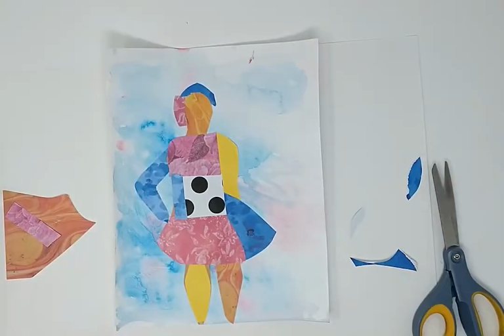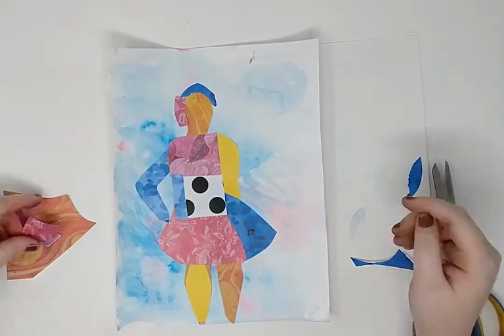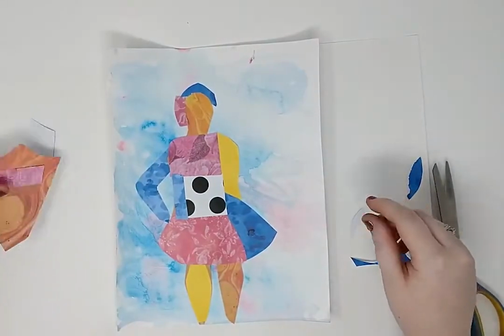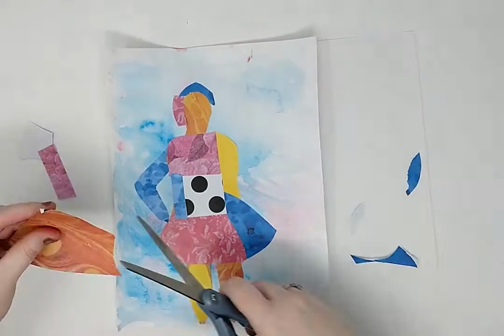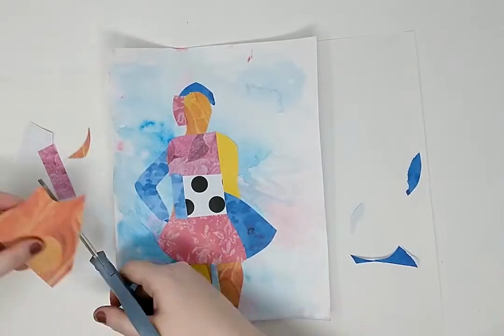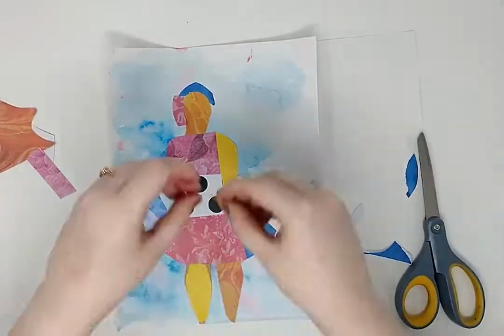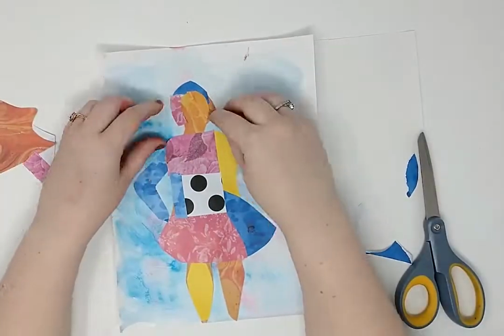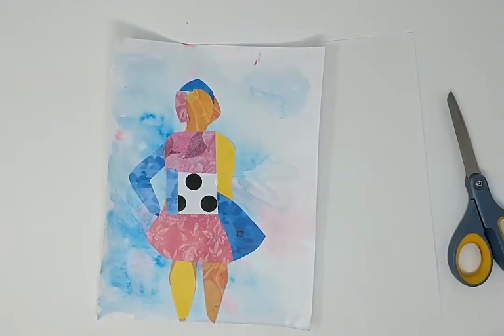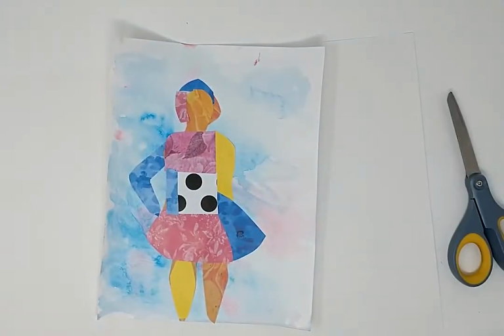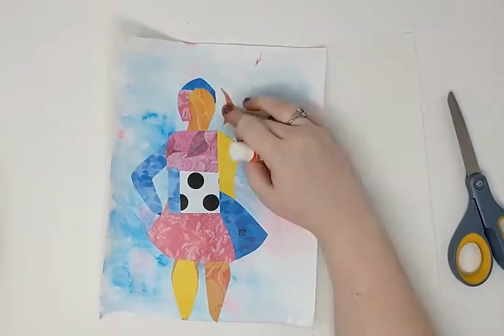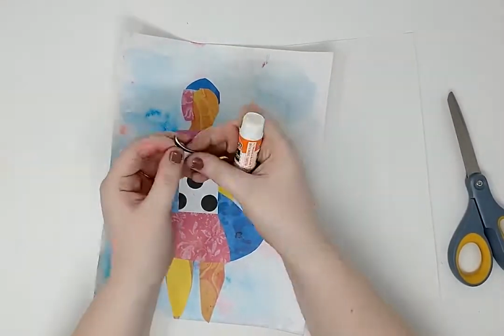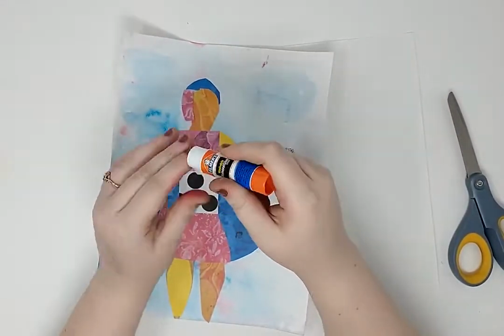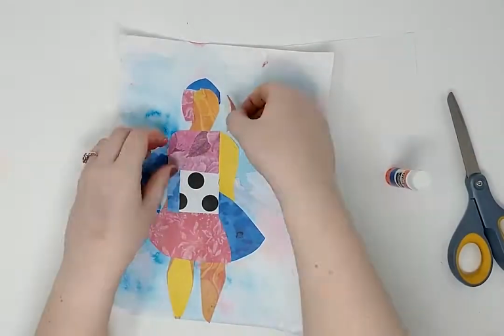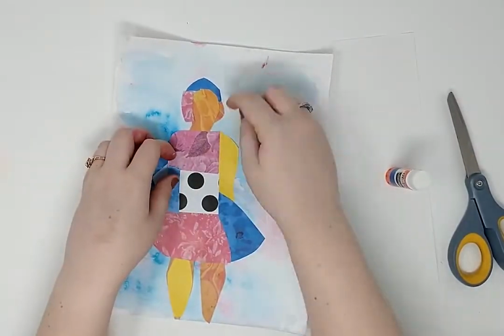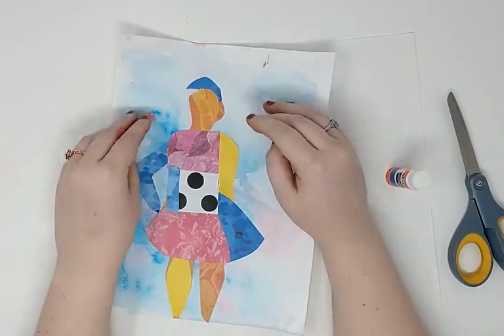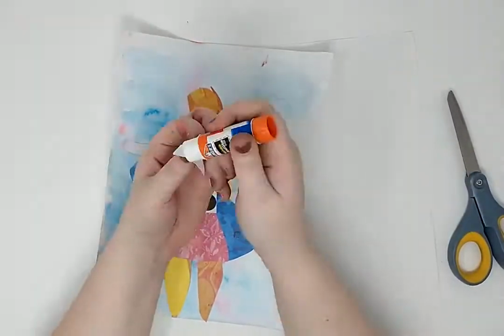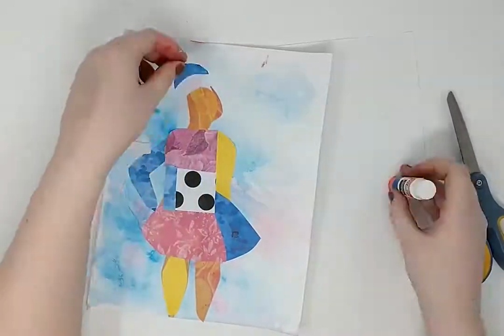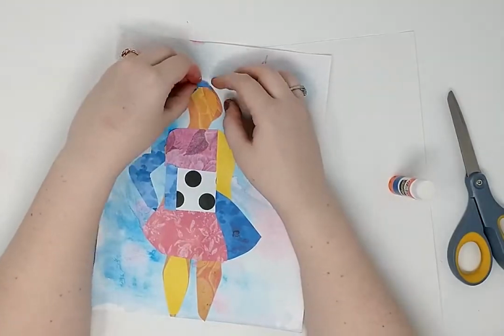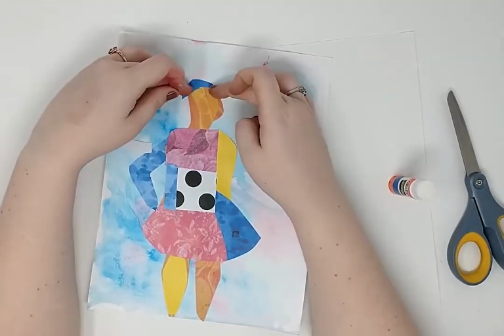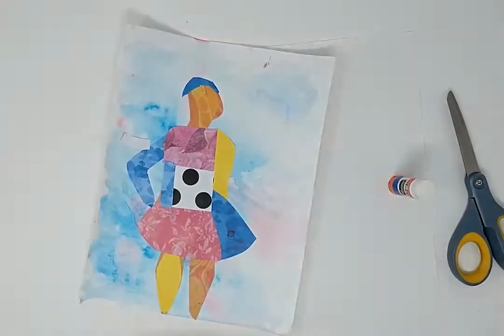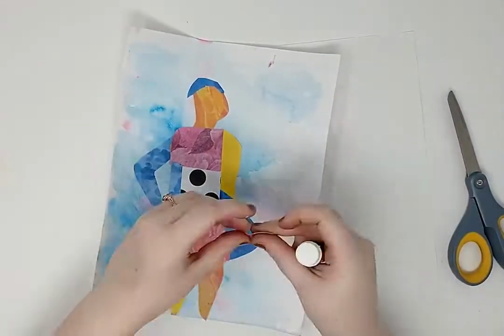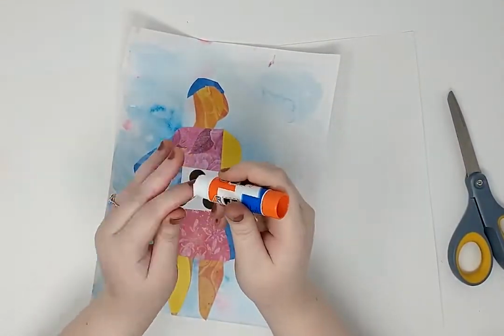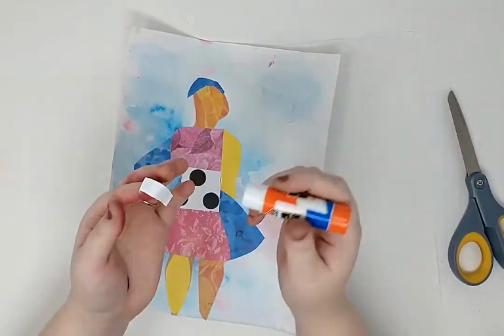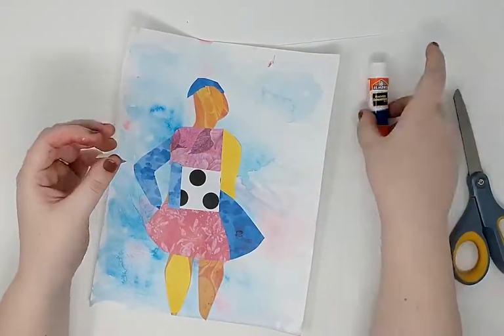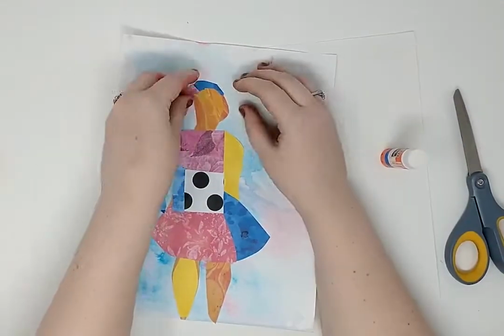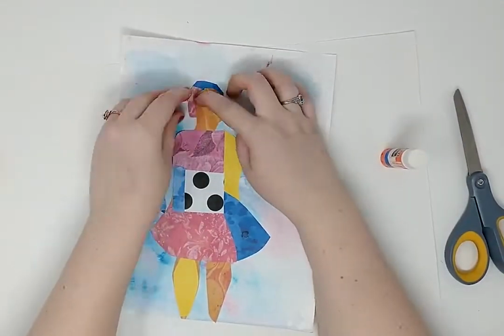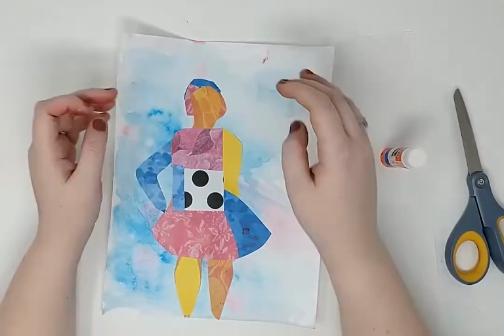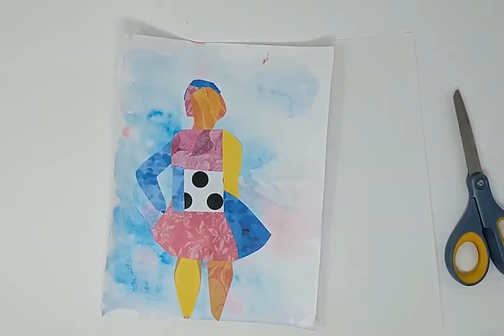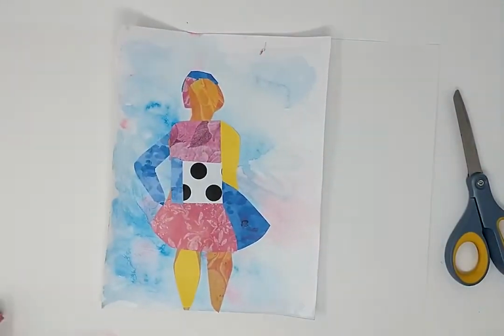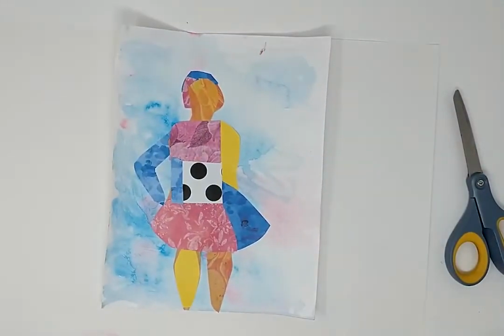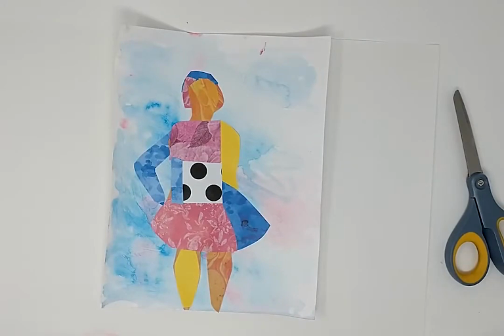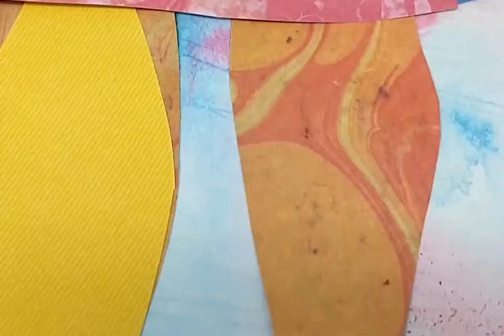Continue gluing your patterned paper to the base of your portrait. By the end, you should have an abstract self-portrait. Here is how my self-portrait turned out.